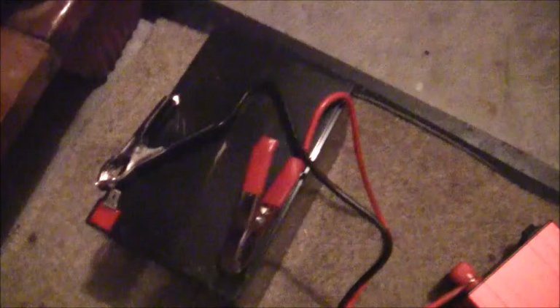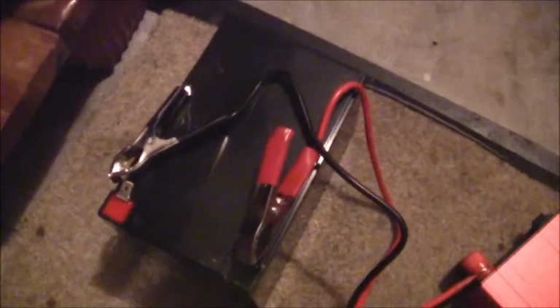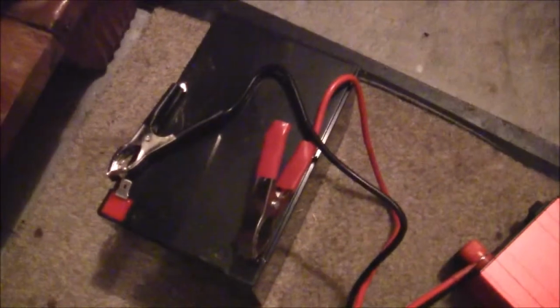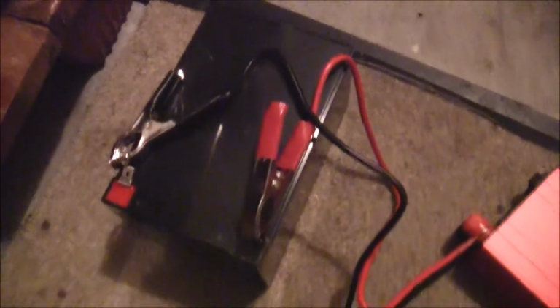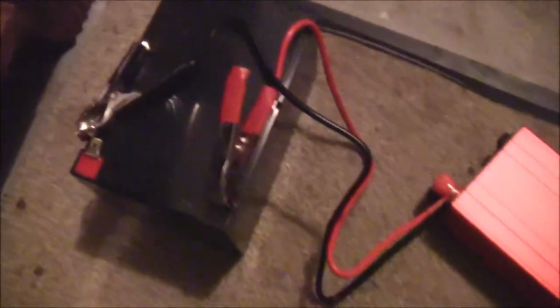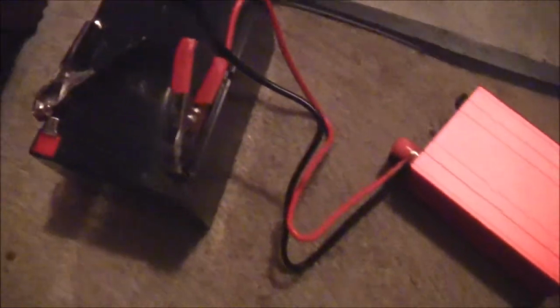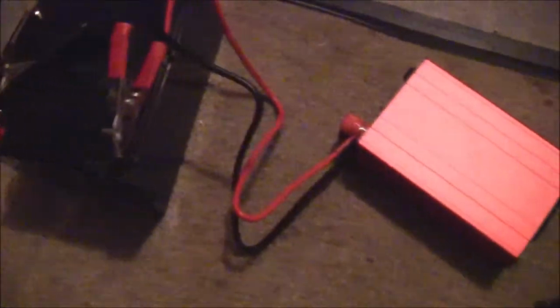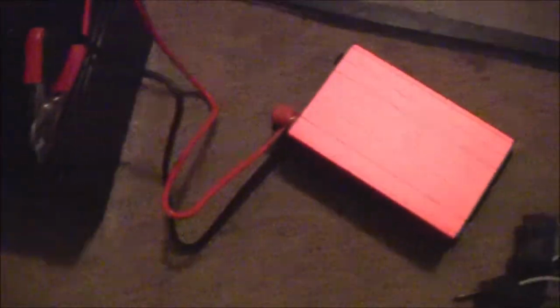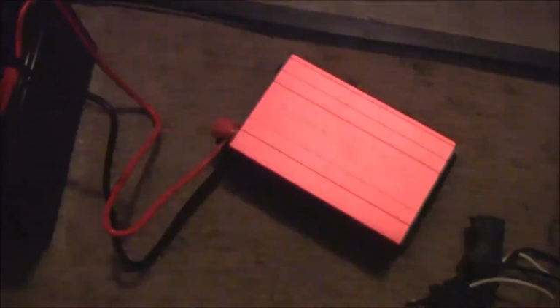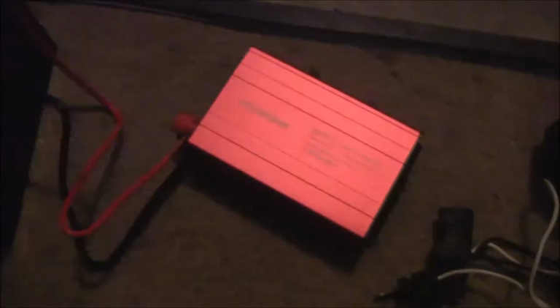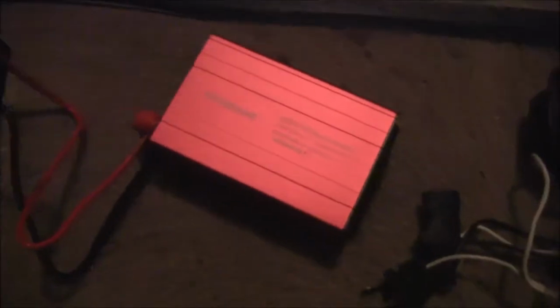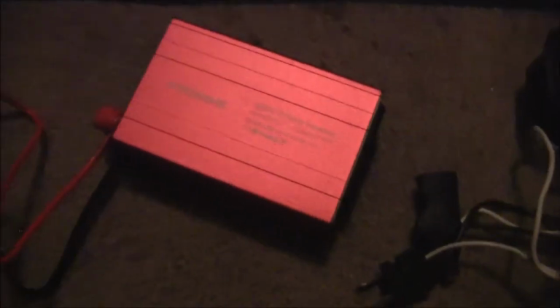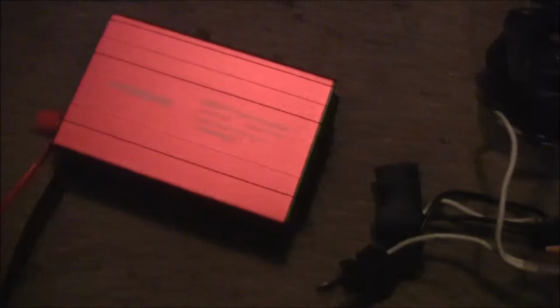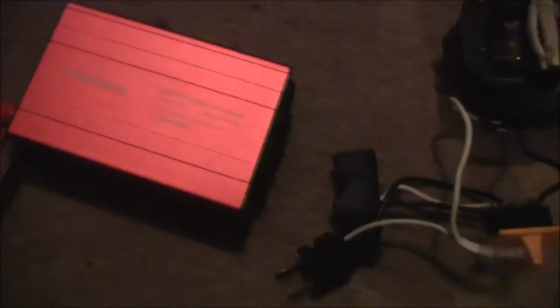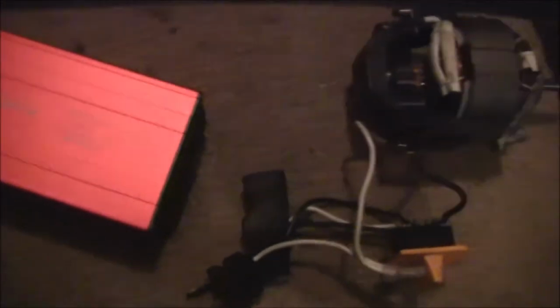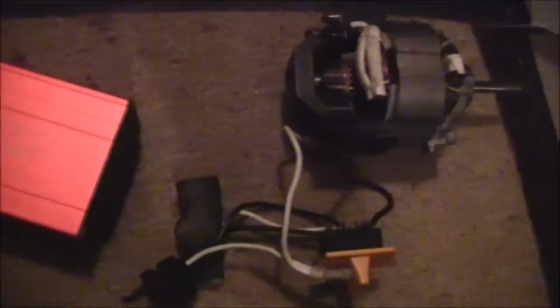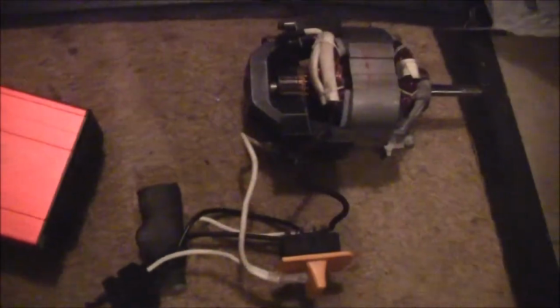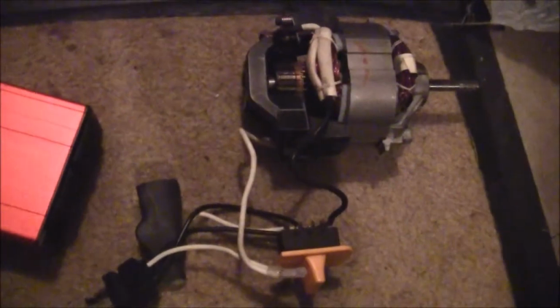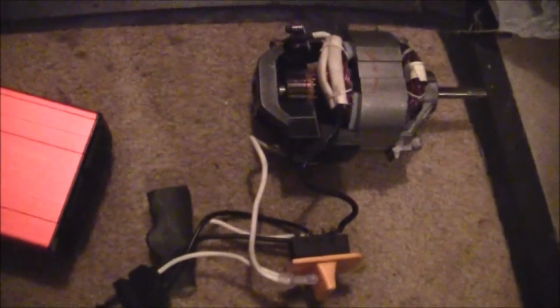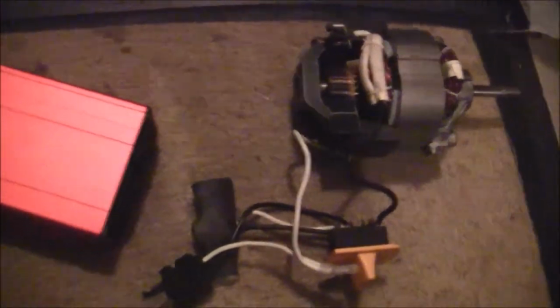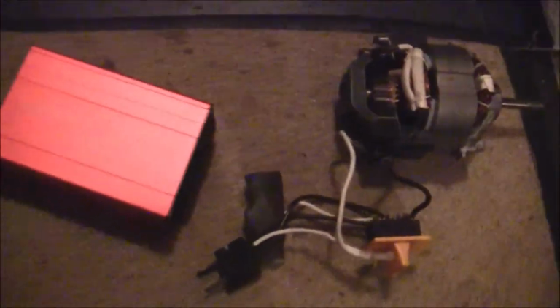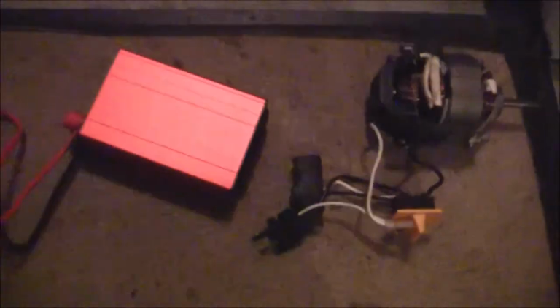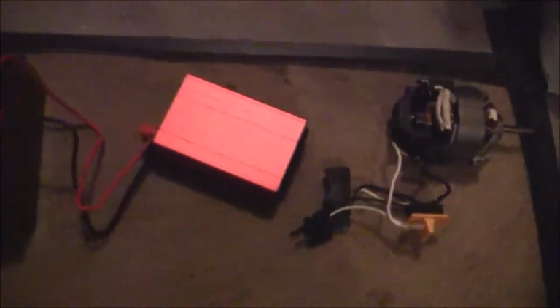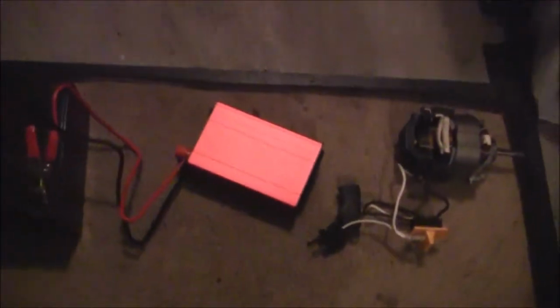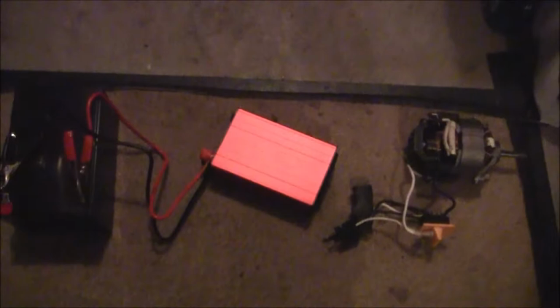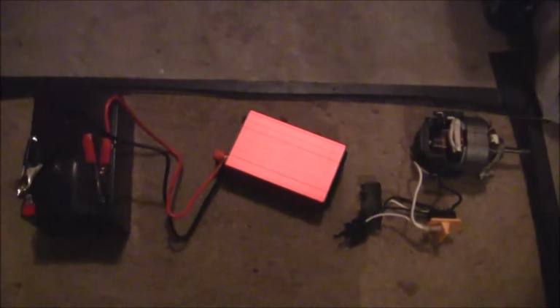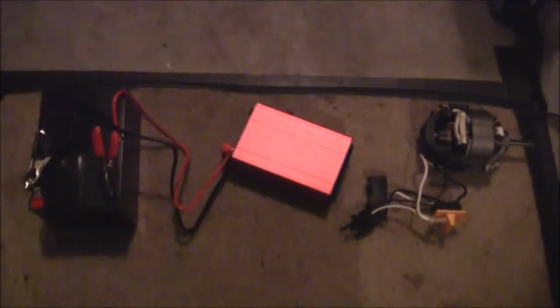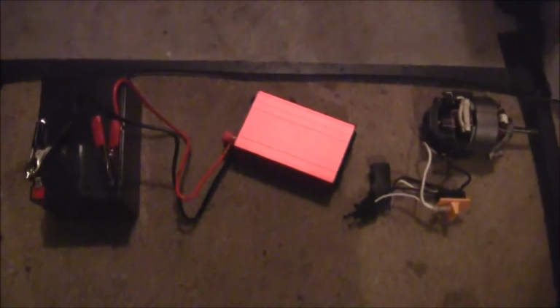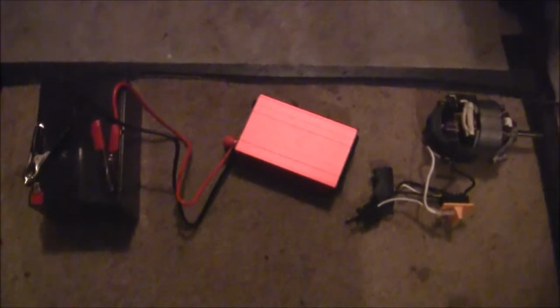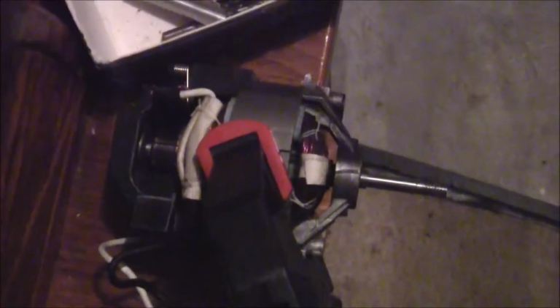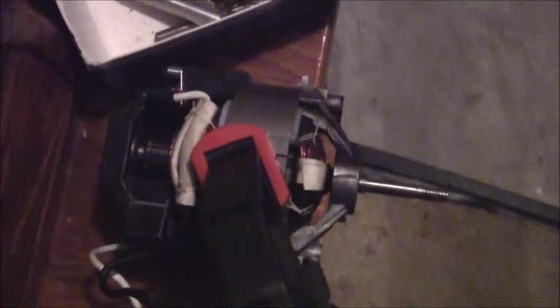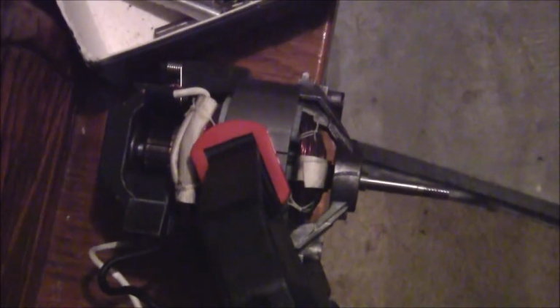This motor is powered by the battery. This is a 12 volt 12 amp SLA battery, and that is connected to a 300 watt inverter. The induction motor is connected directly to the inverter.